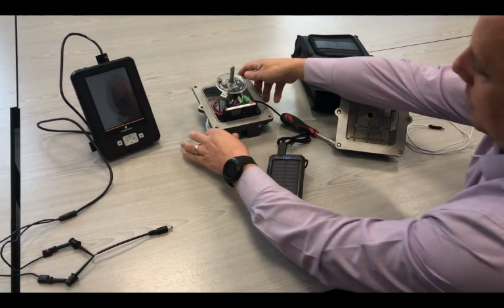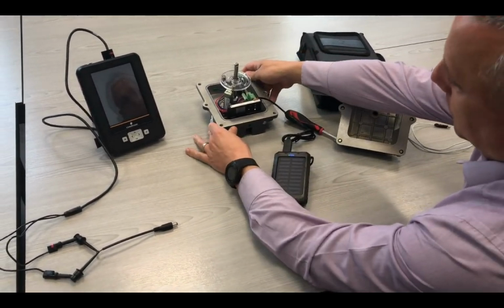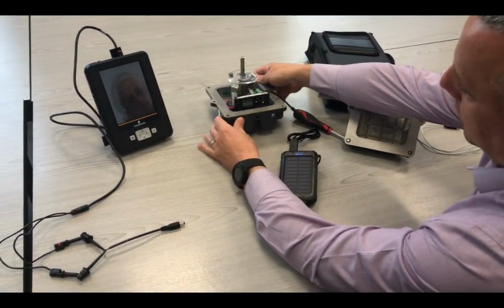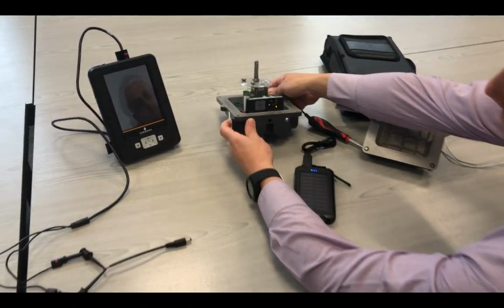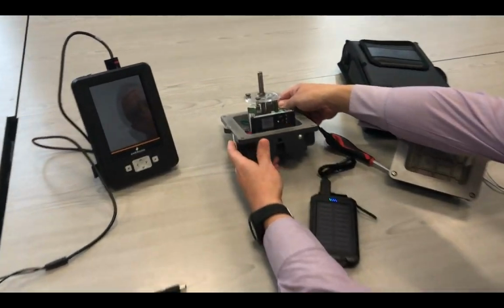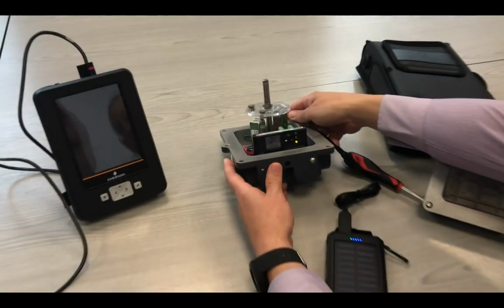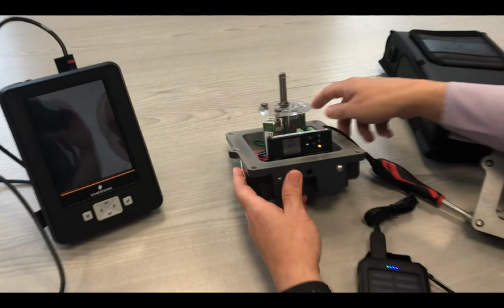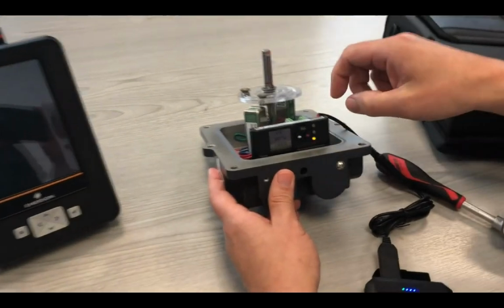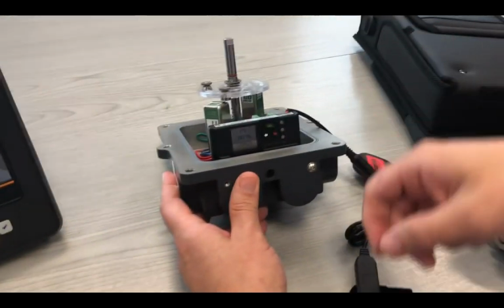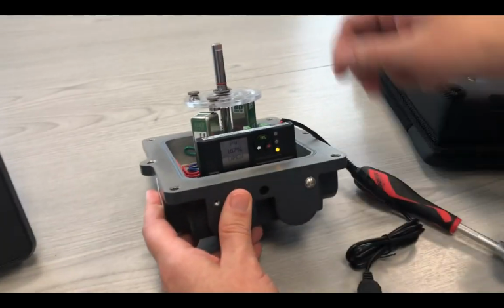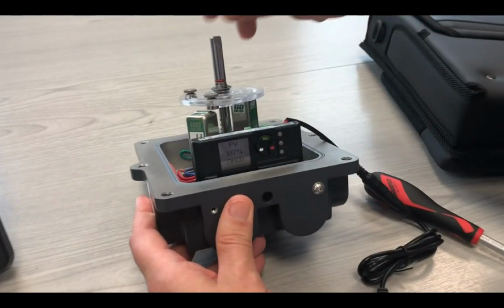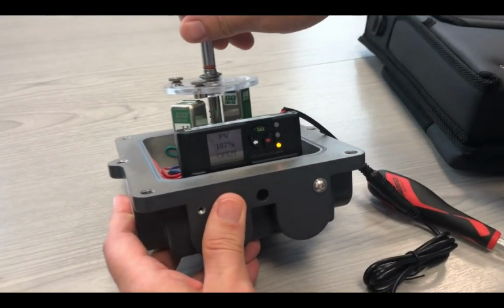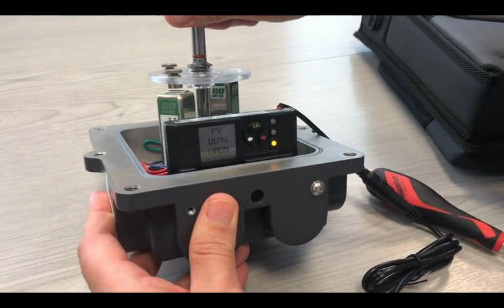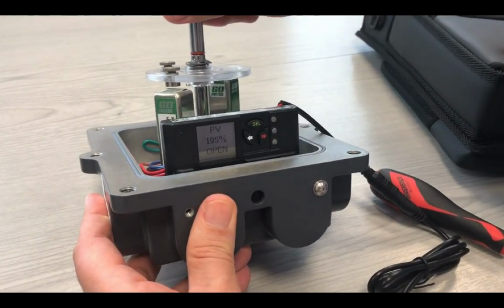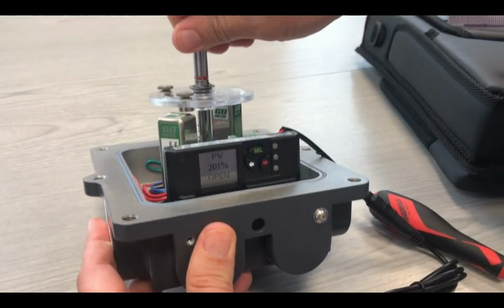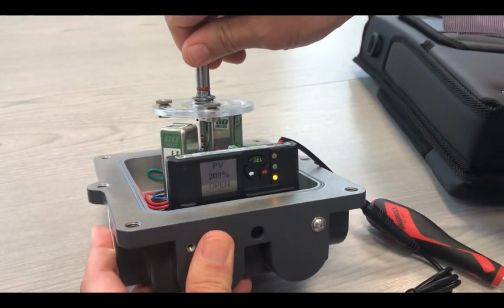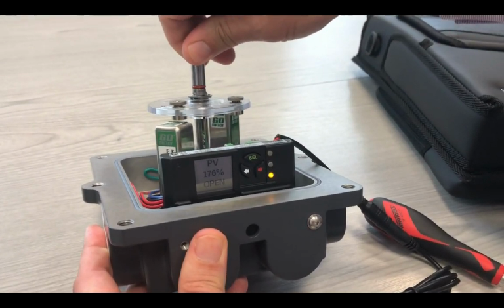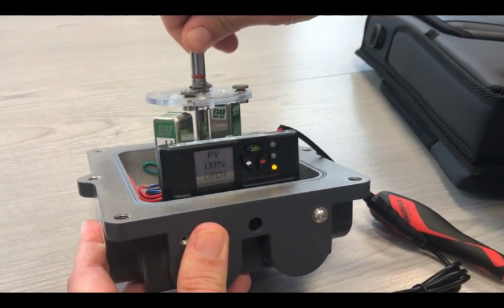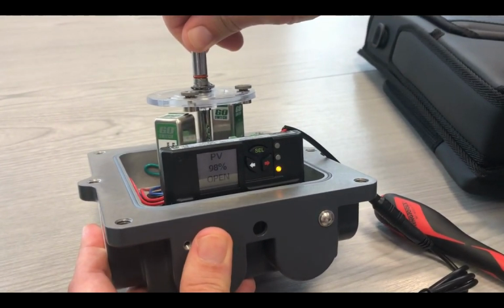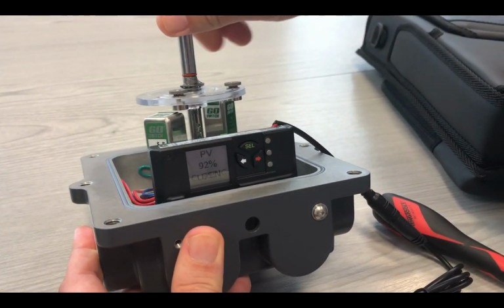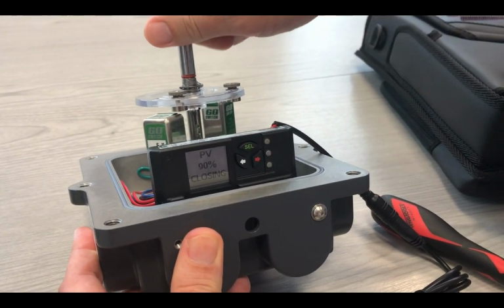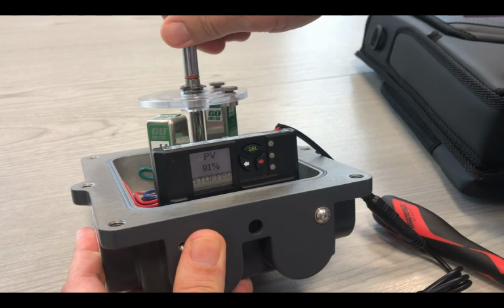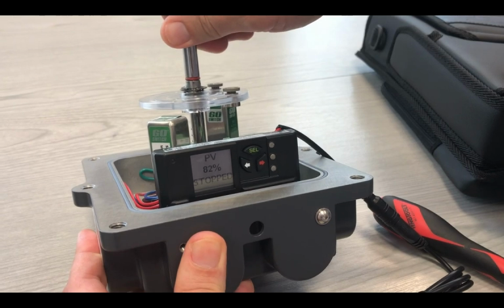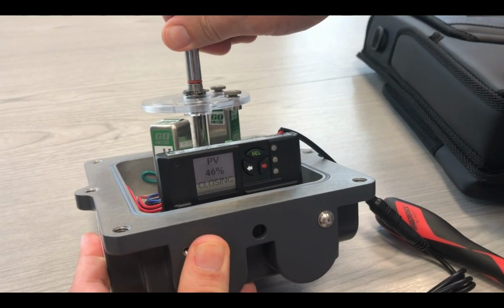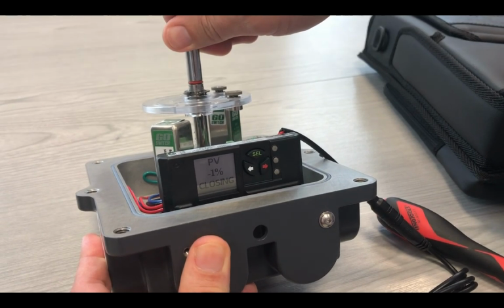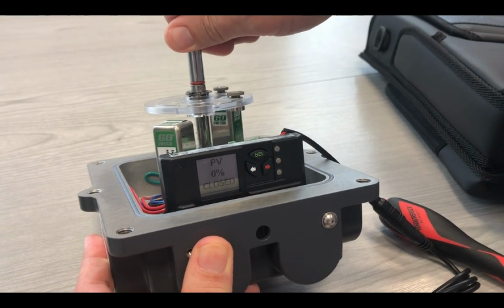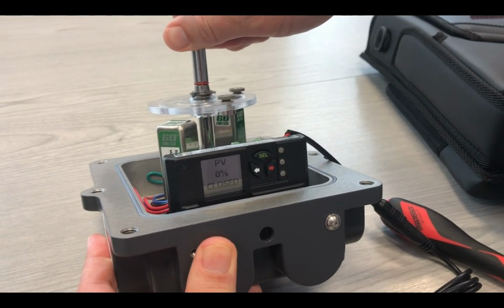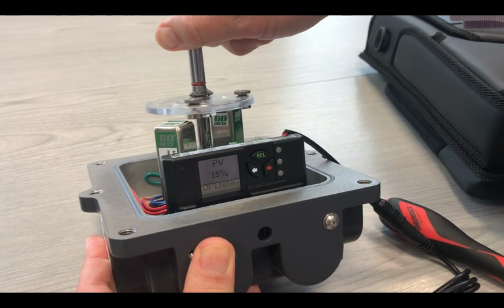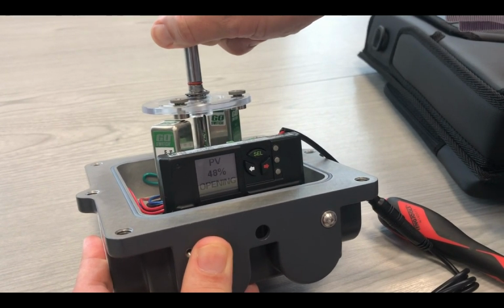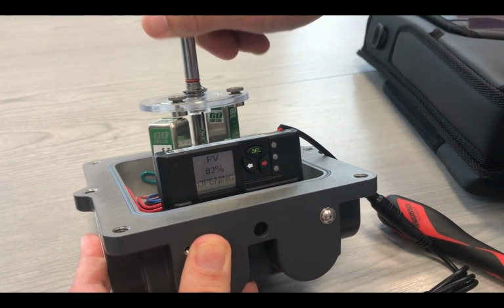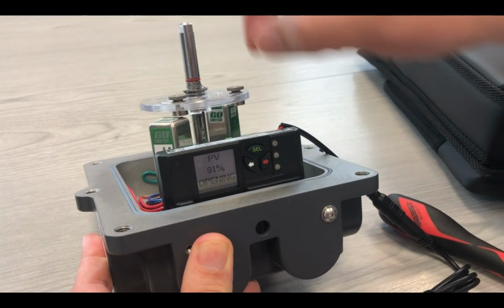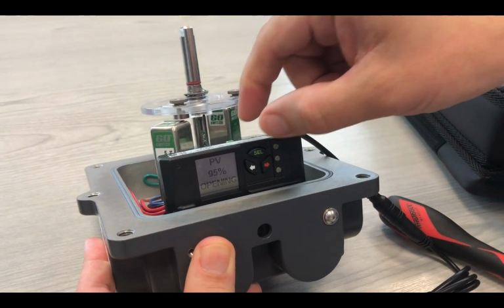As this is out of range, you will see a diagnostic light flashing because it is over 100% open. Moving it back, you can see the range.